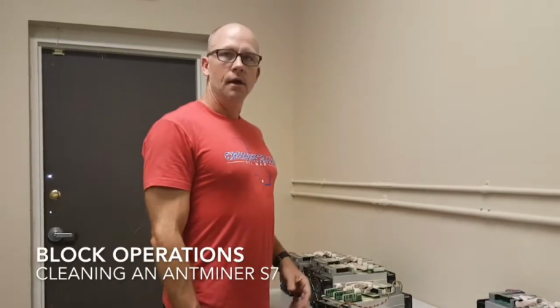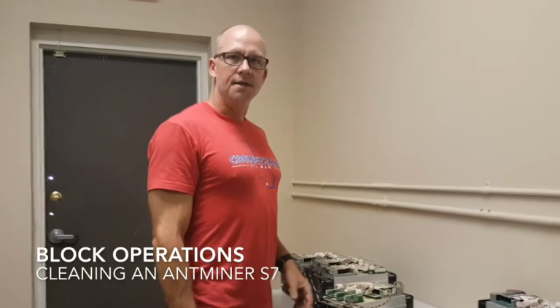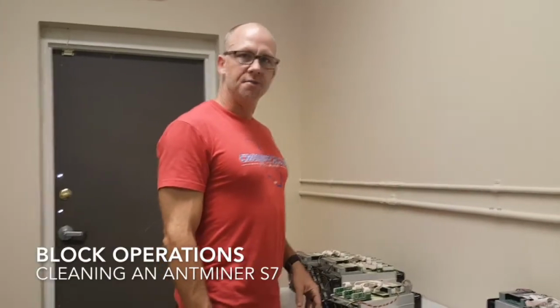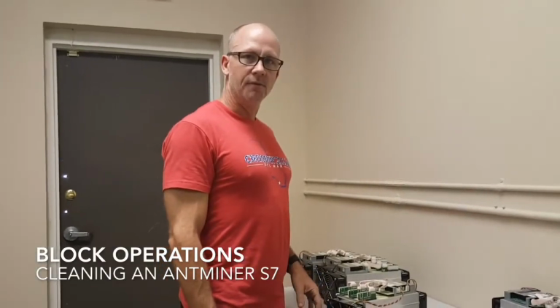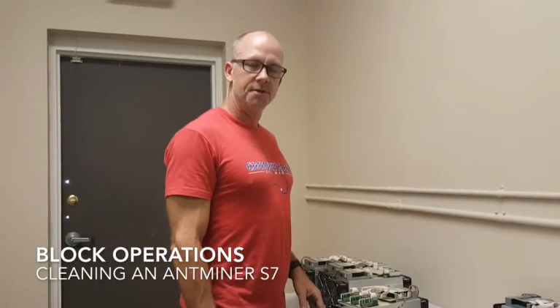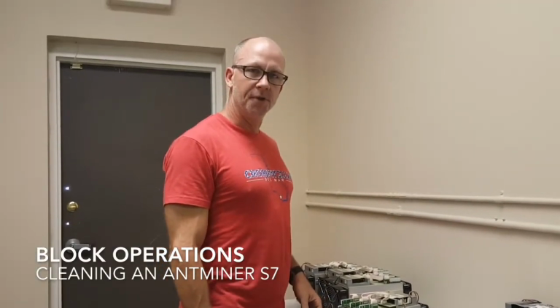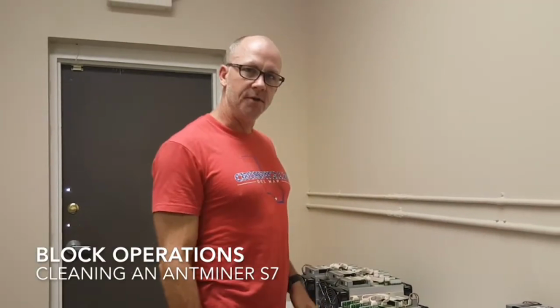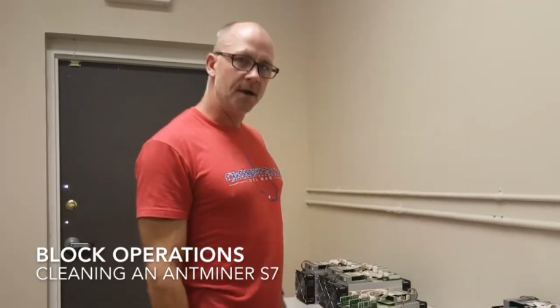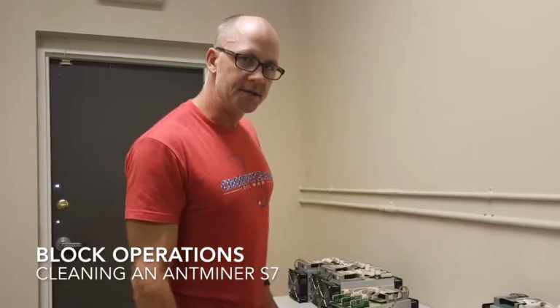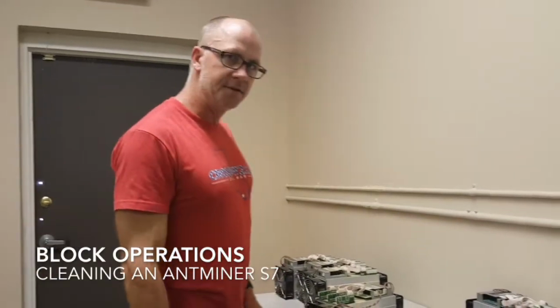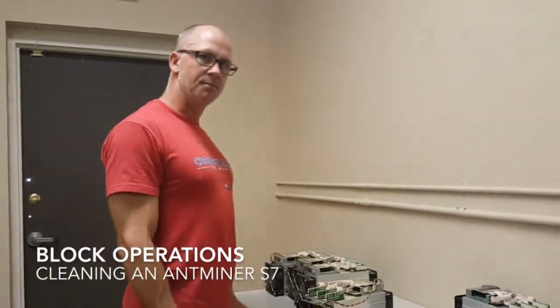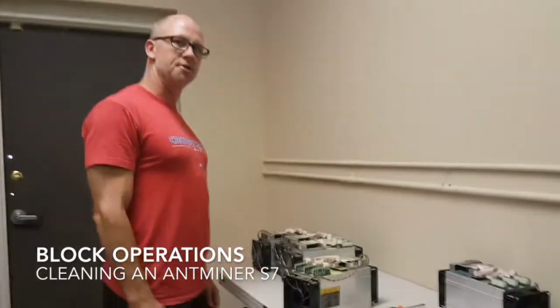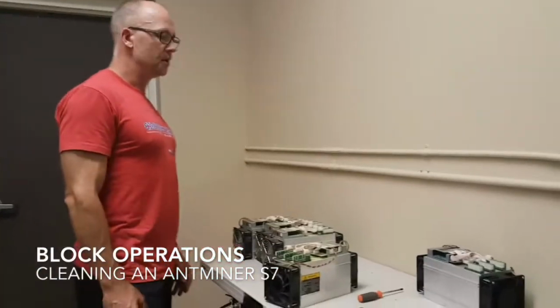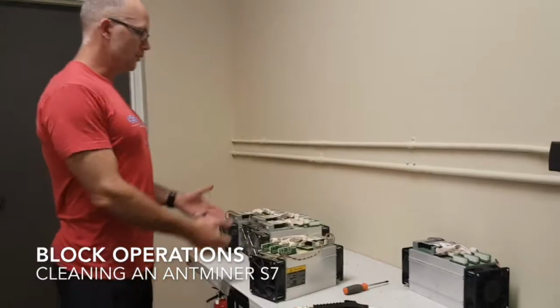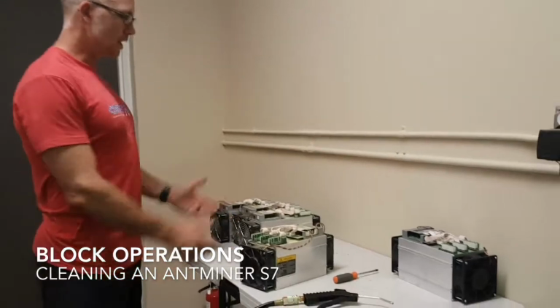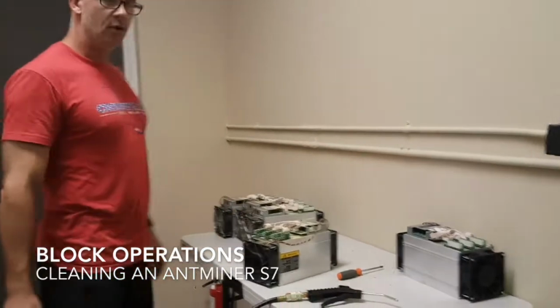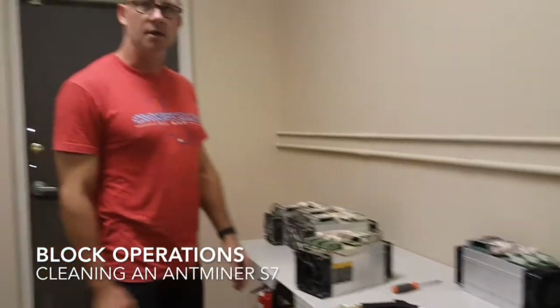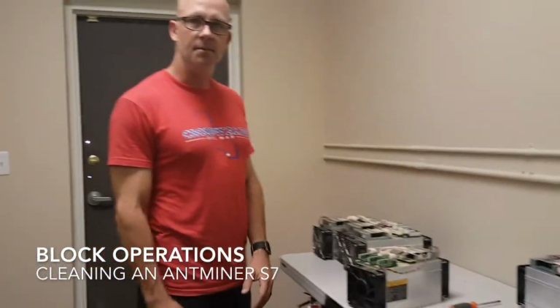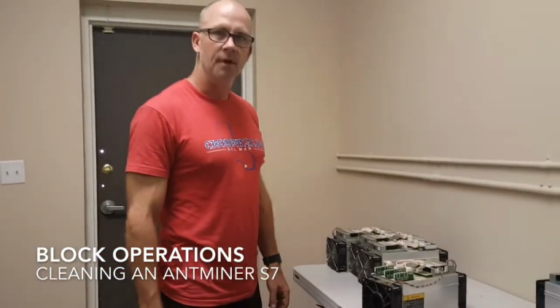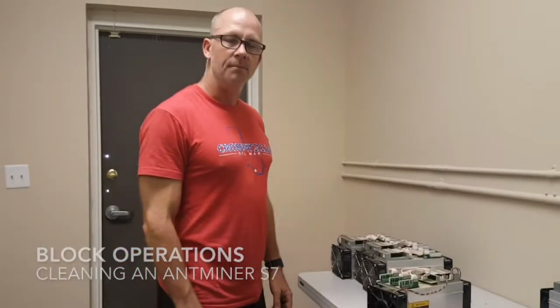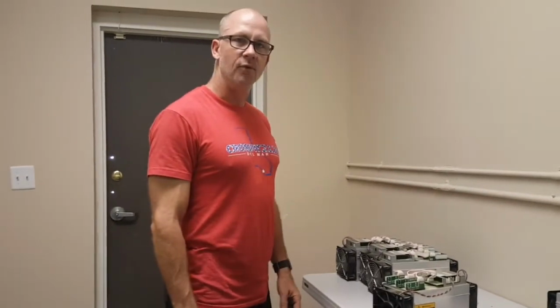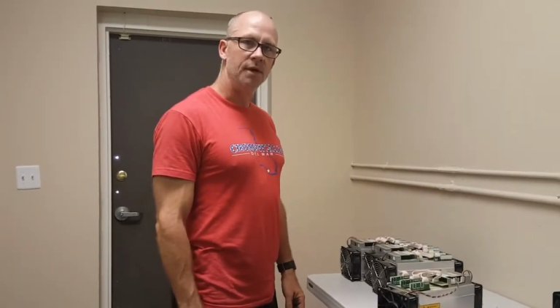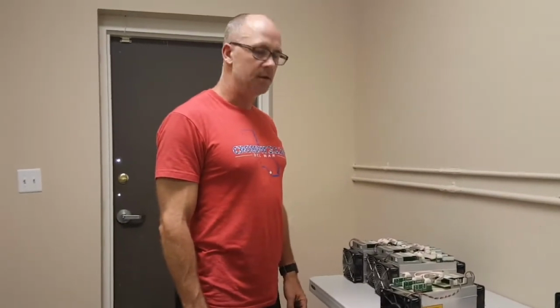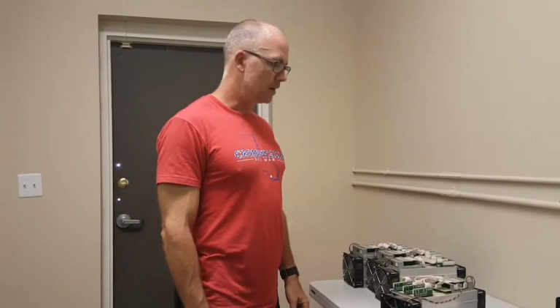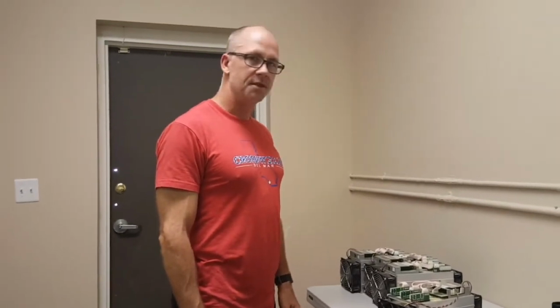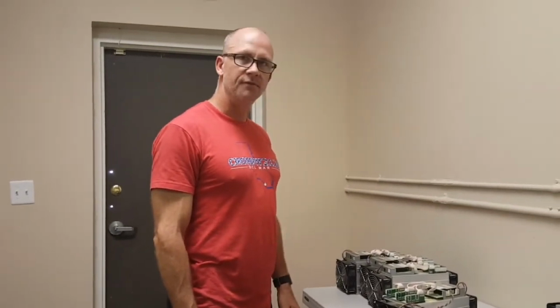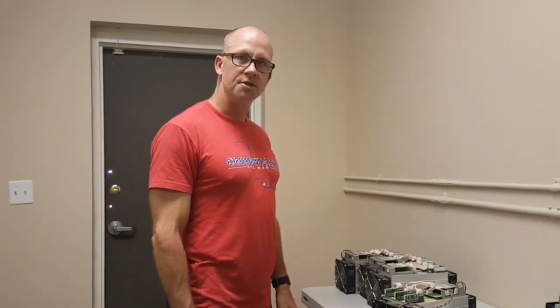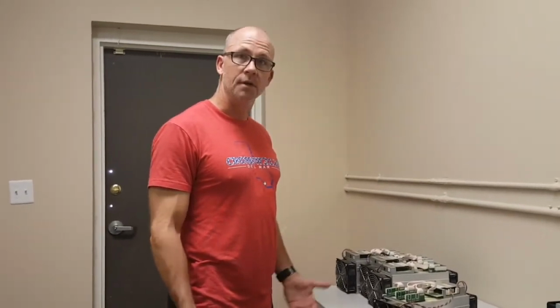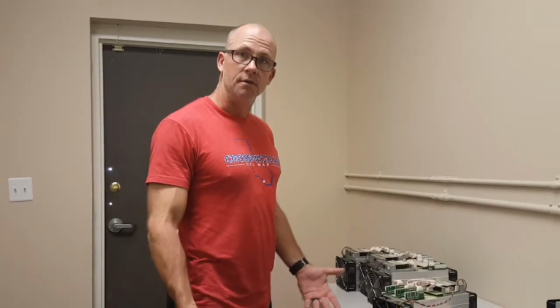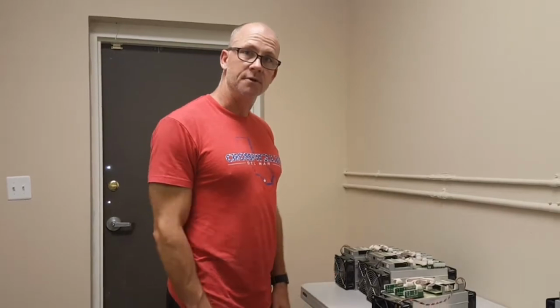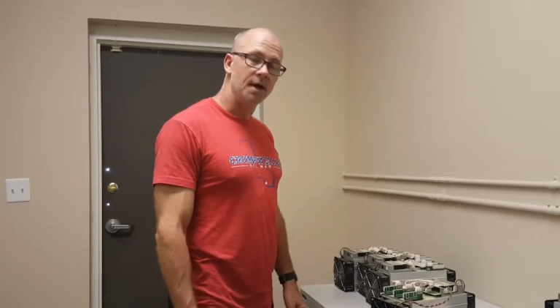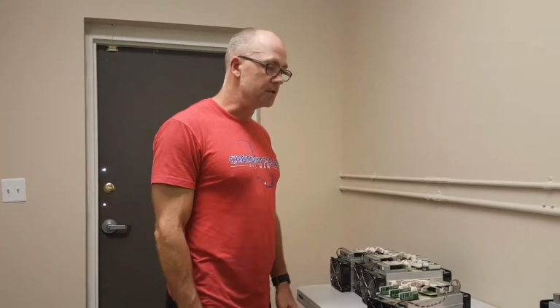Hey guys, this is Raul. We just pulled a few Antminer S7s out of production and we're going to go ahead and clean them up before we get them ready for shipping to folks that are buying them used.